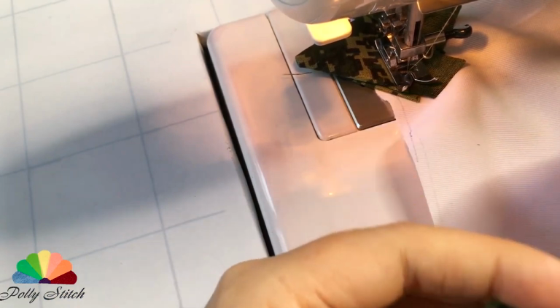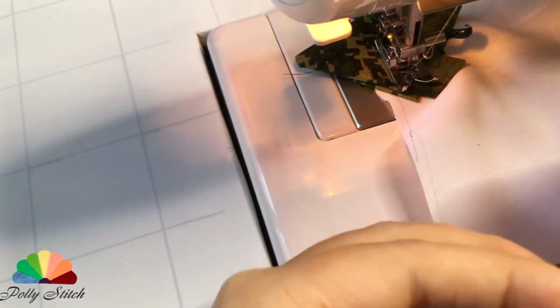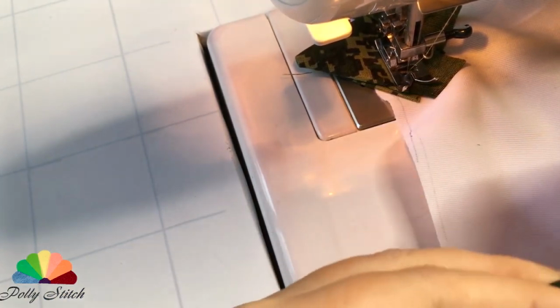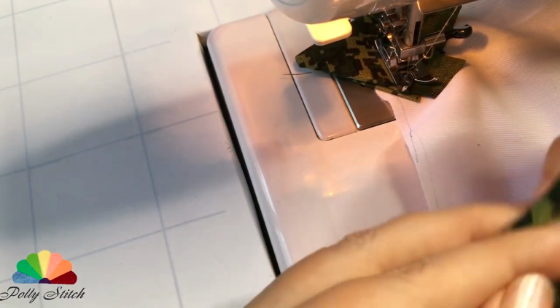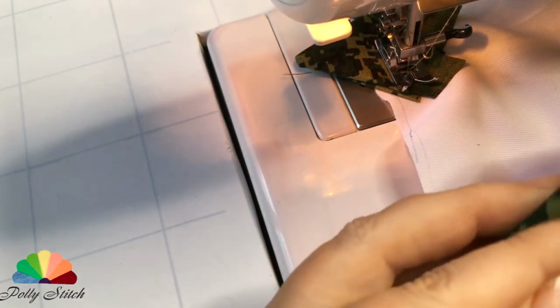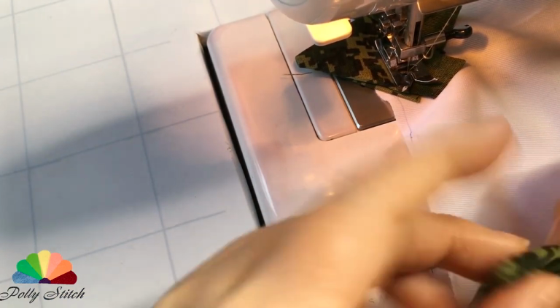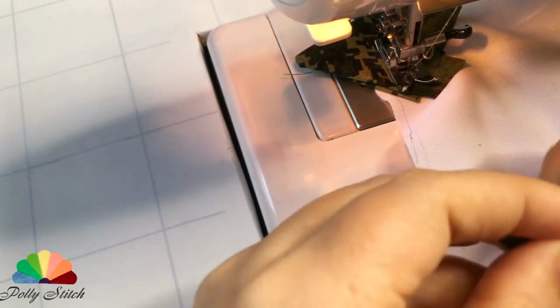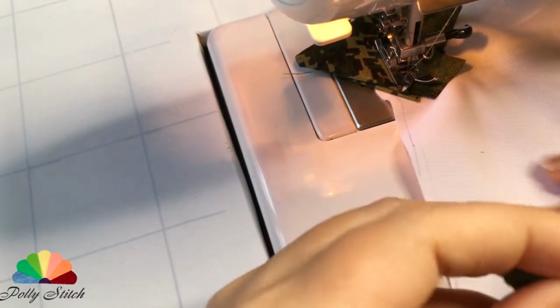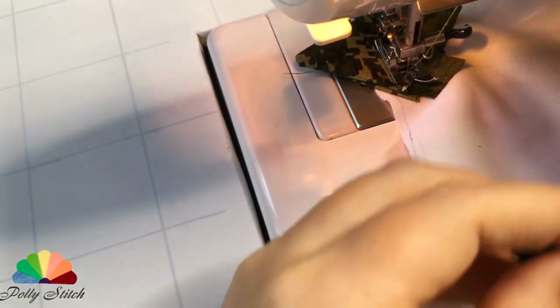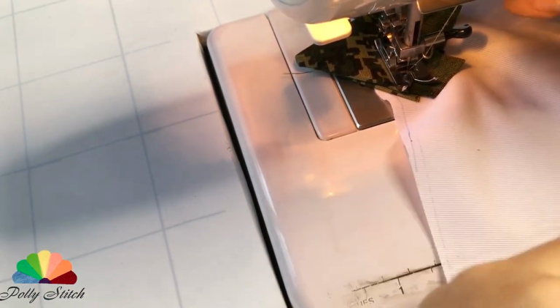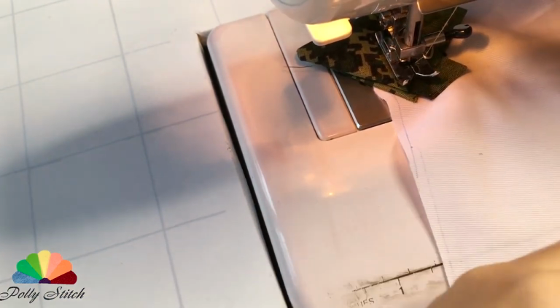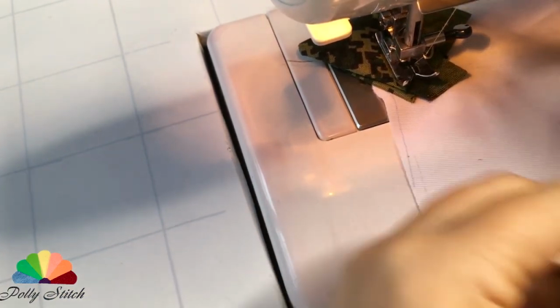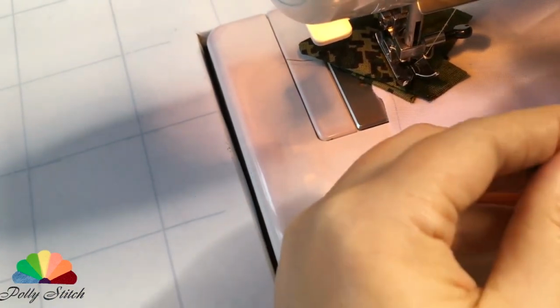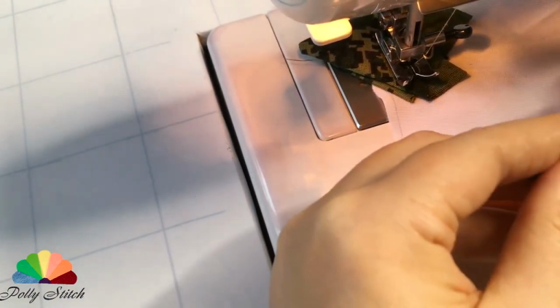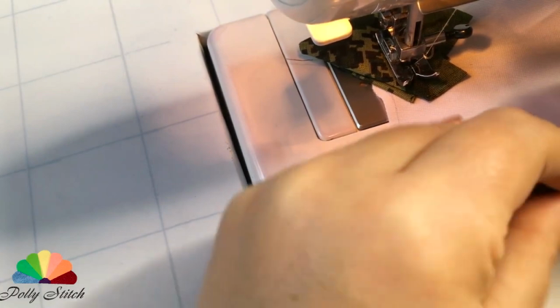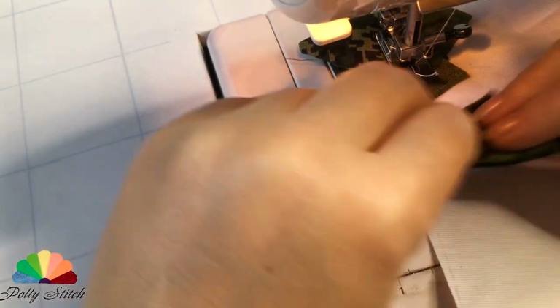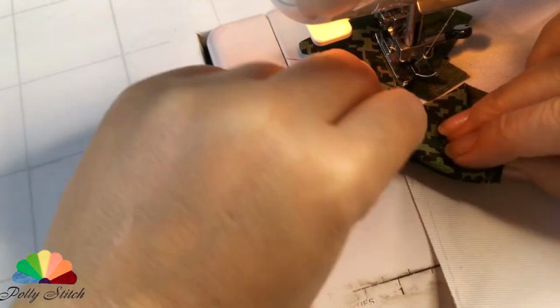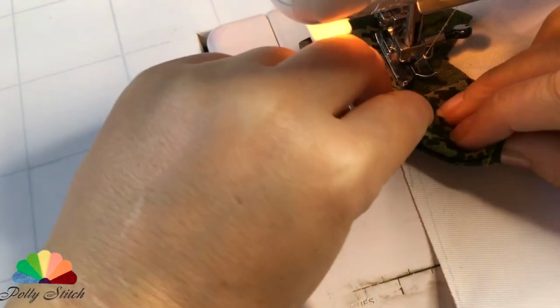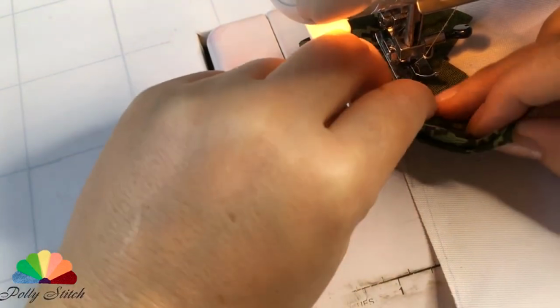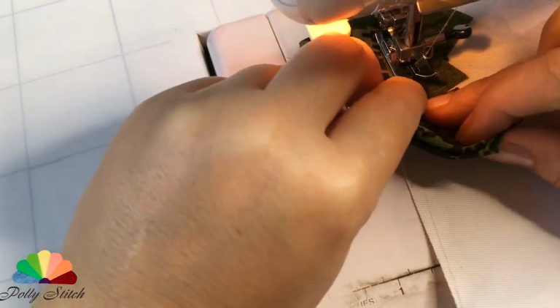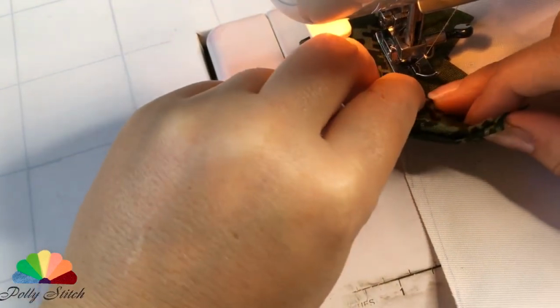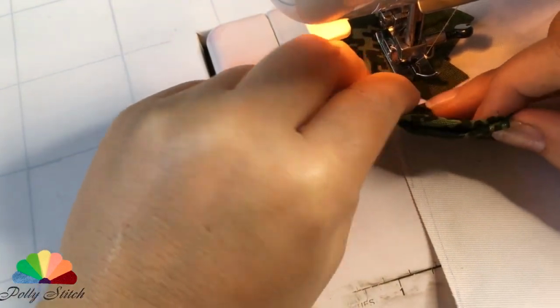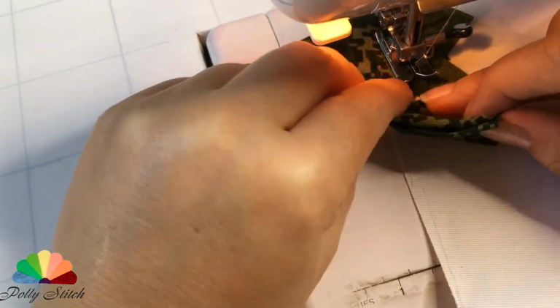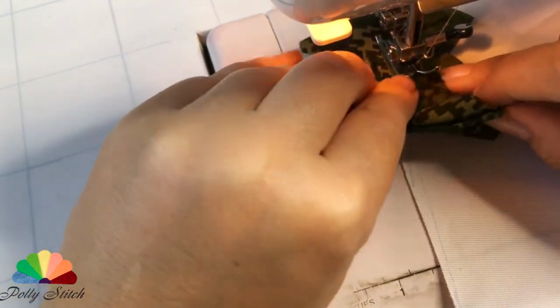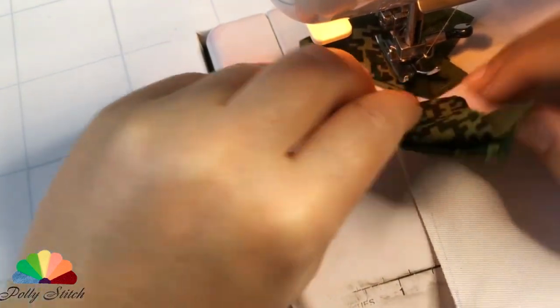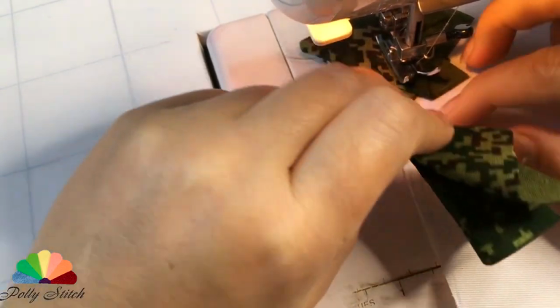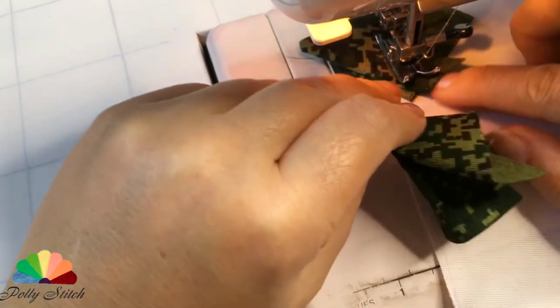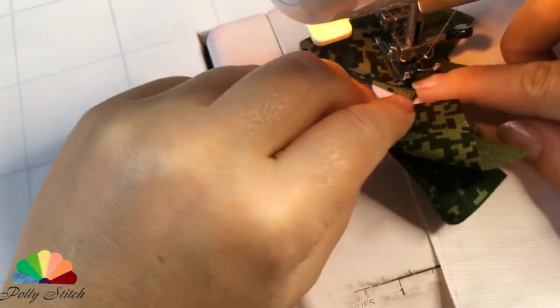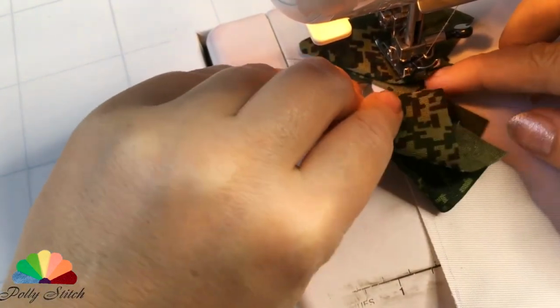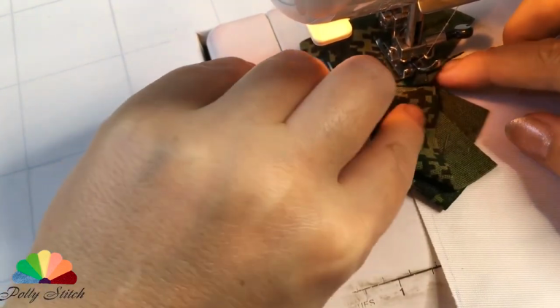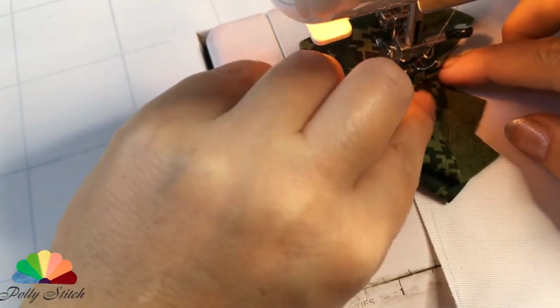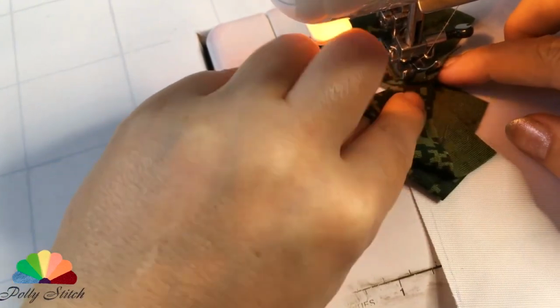There are many layers of fabric, so install a strong, sharp needle immediately. In the process of work, correct the fabrics and lay them so that there are no very thick joints.